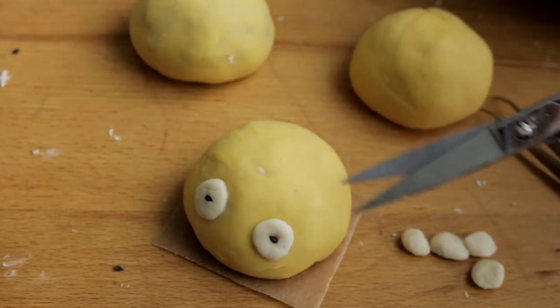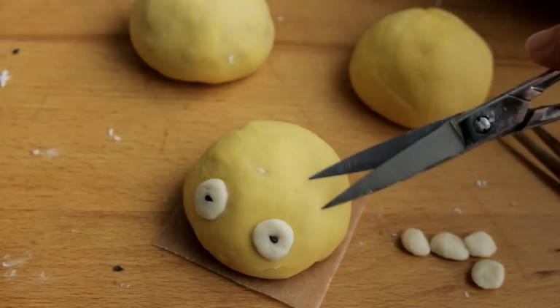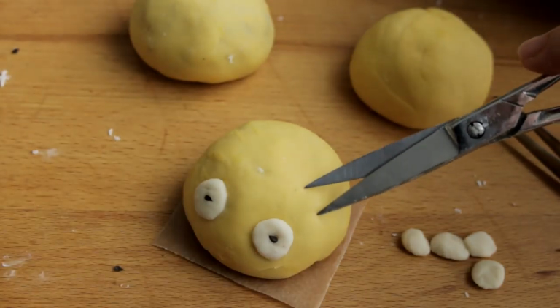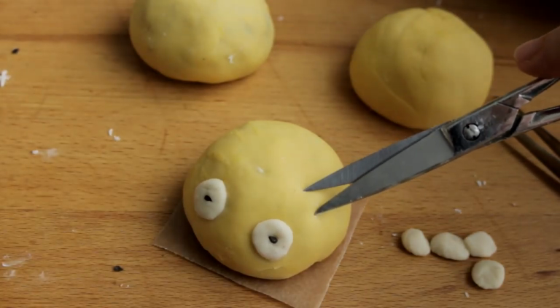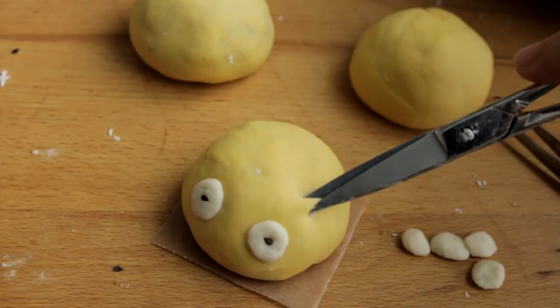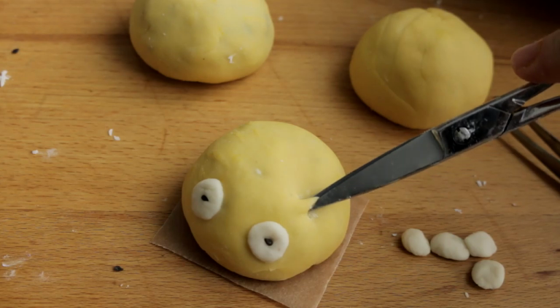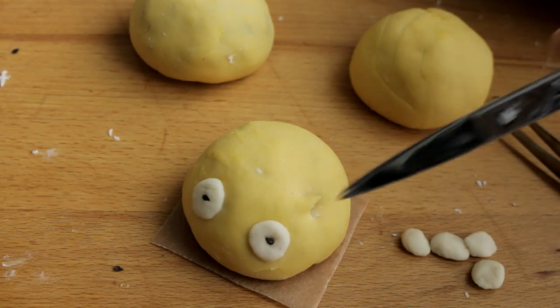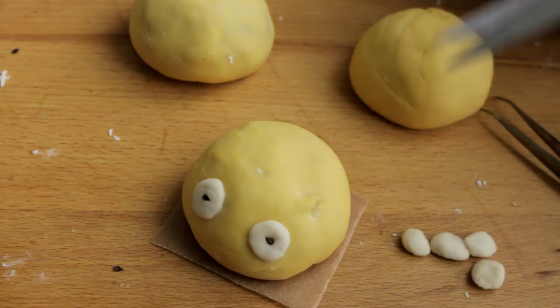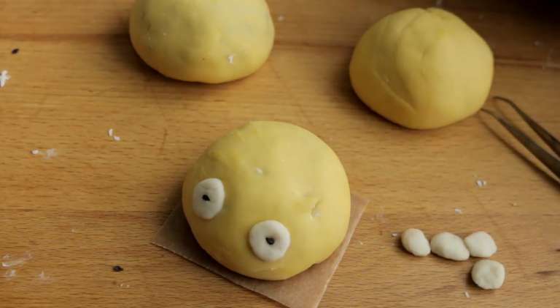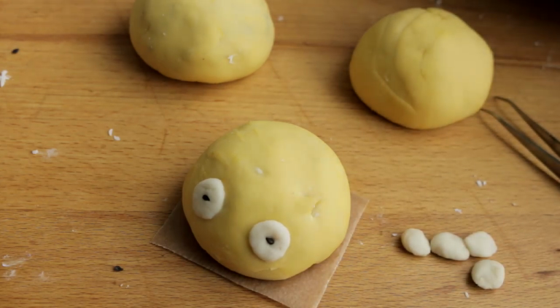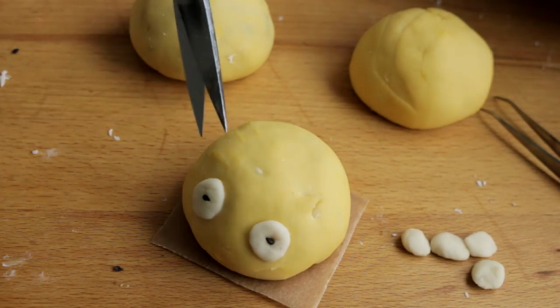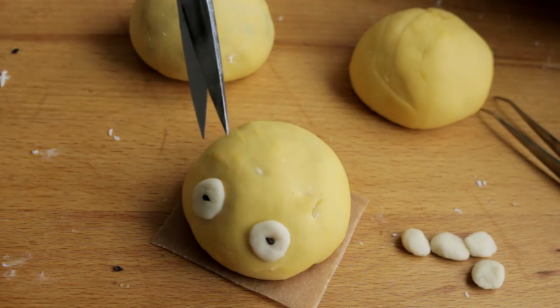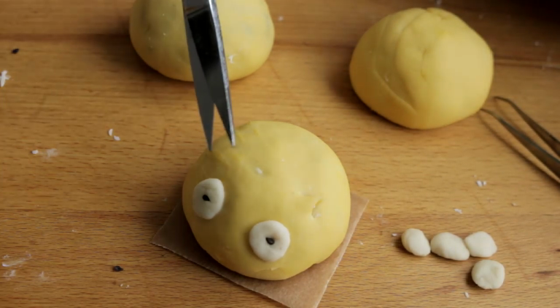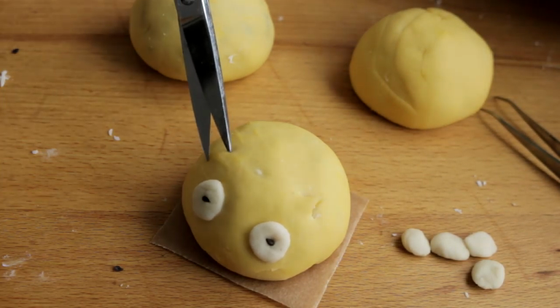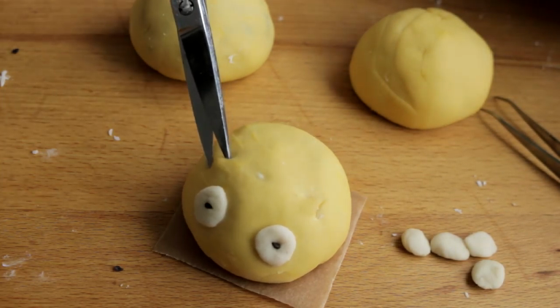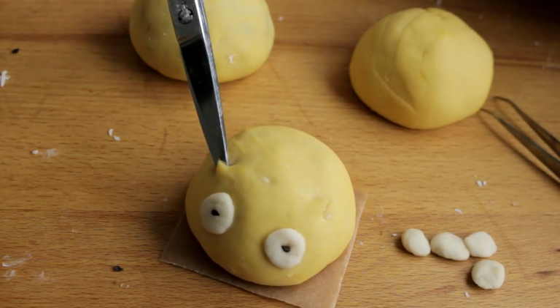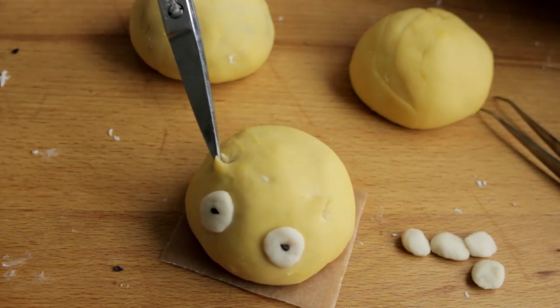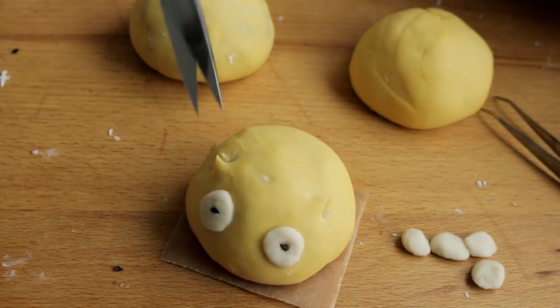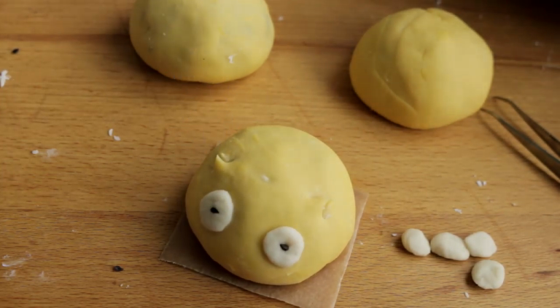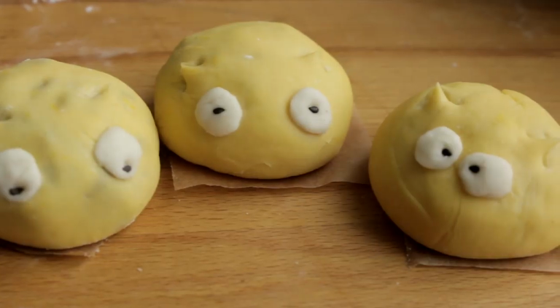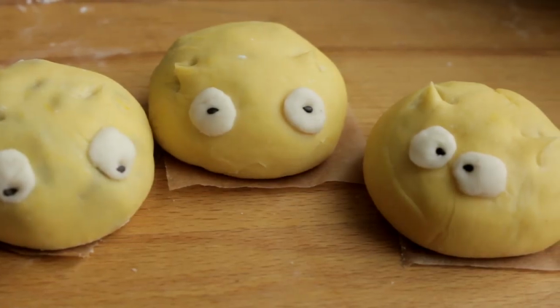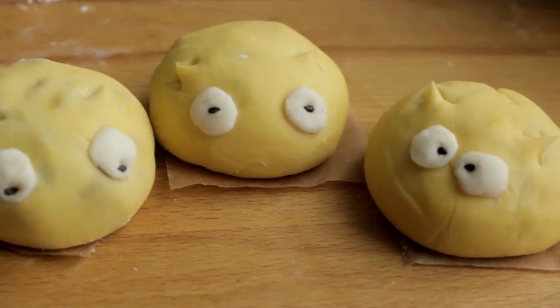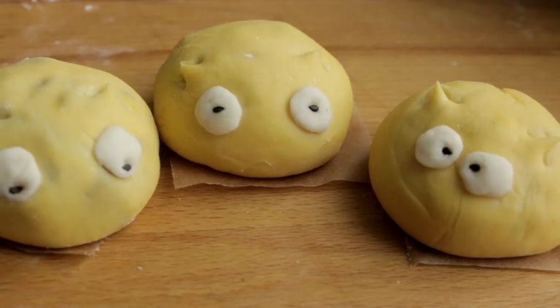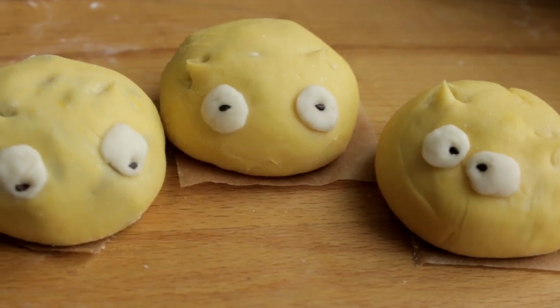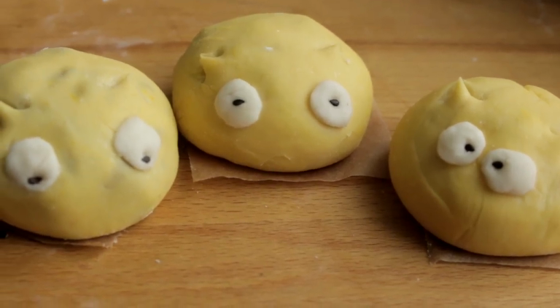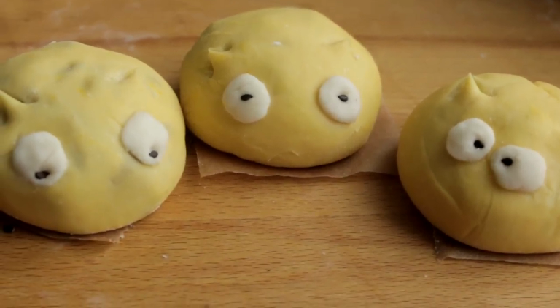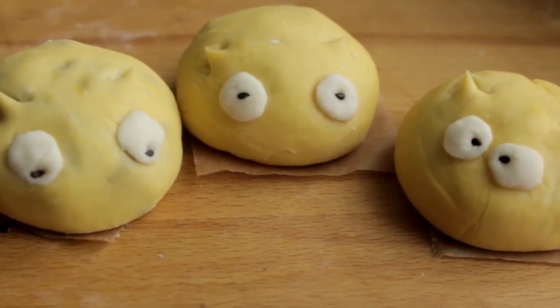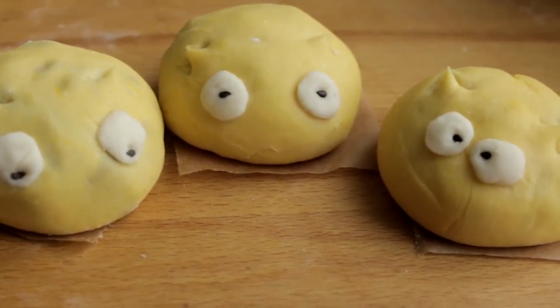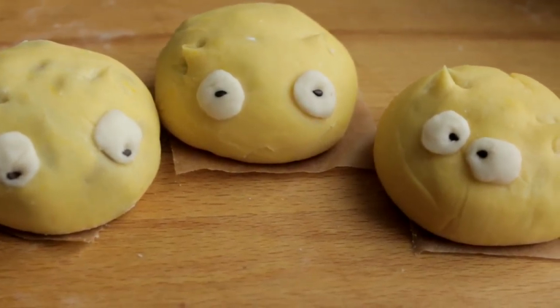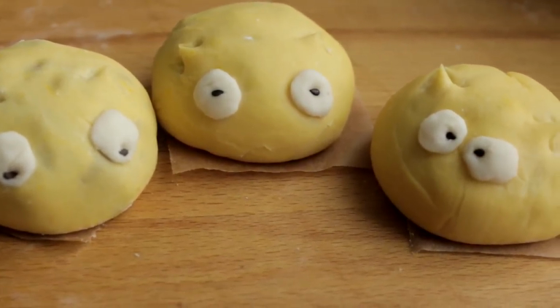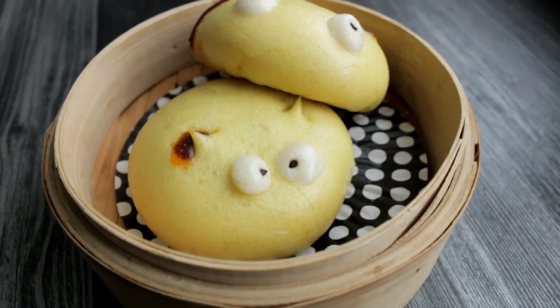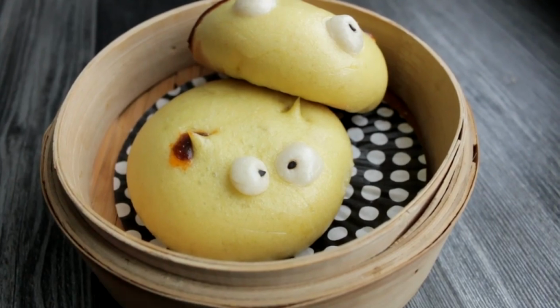These buns are best eaten freshly steamed. I hope you like this video and I look forward to seeing you in my next video. Bye!